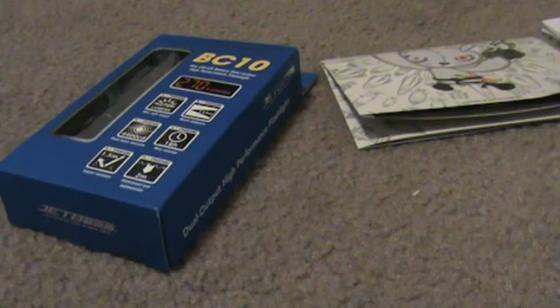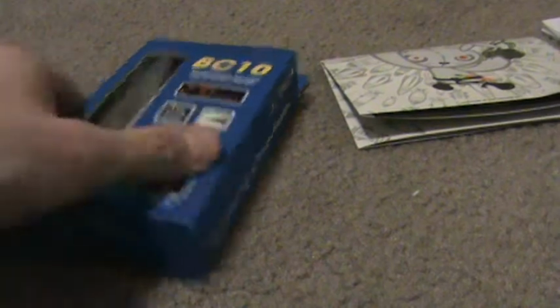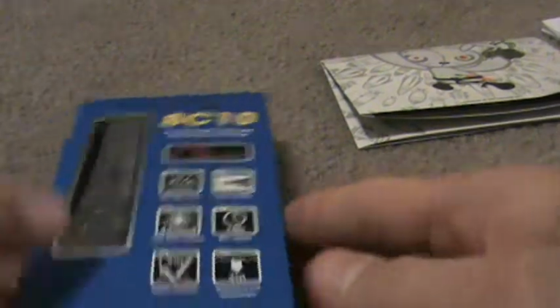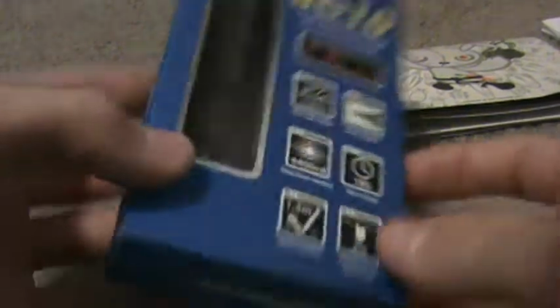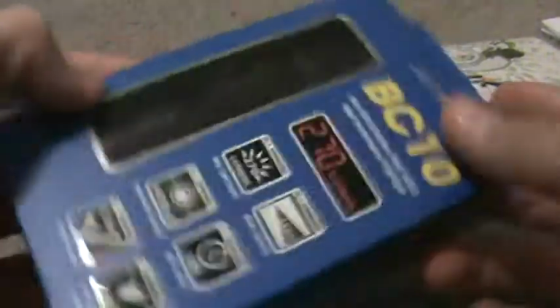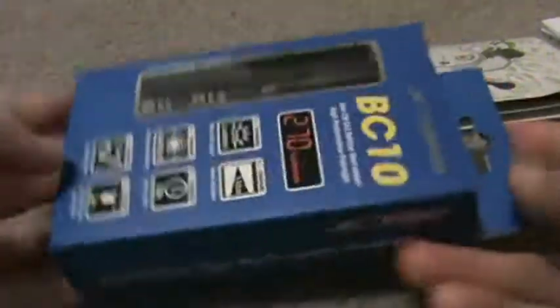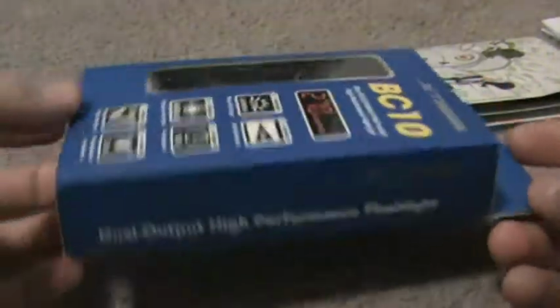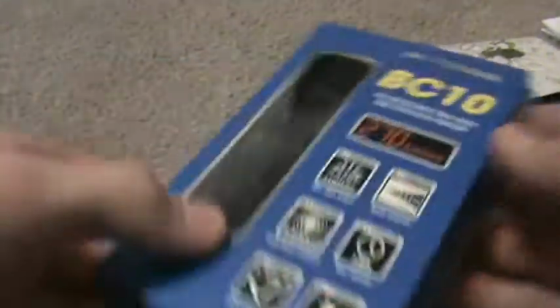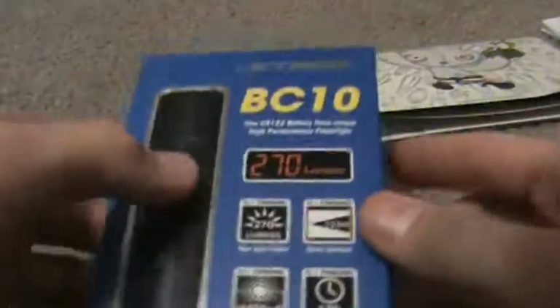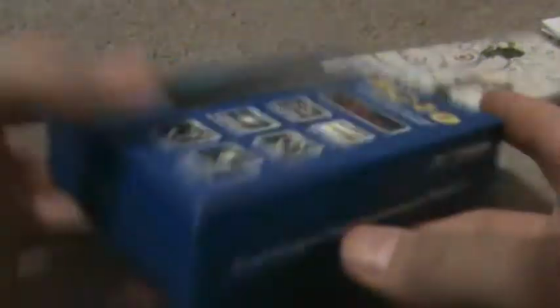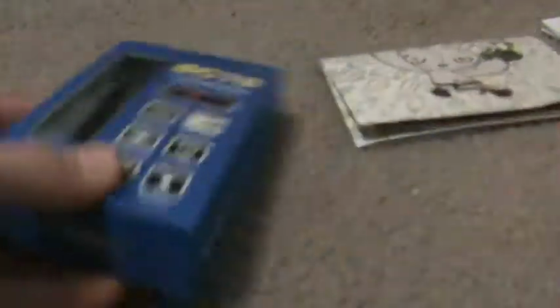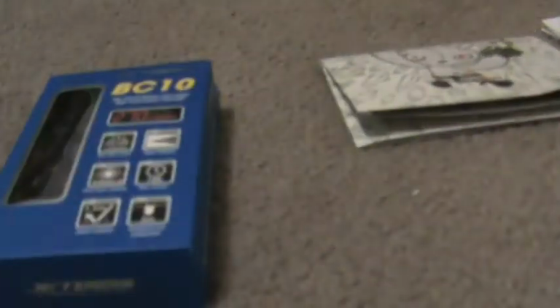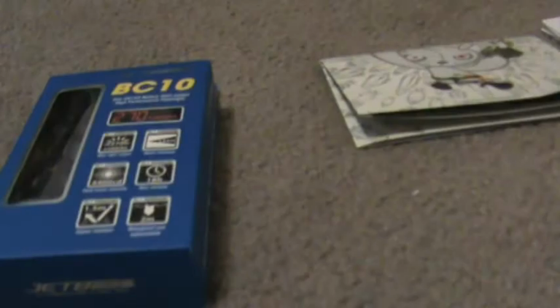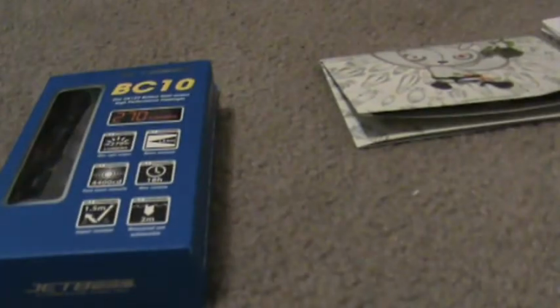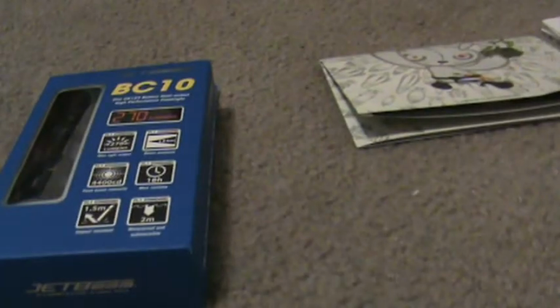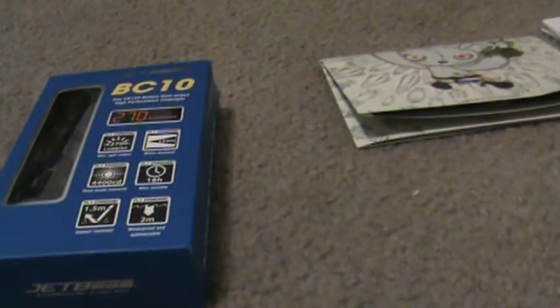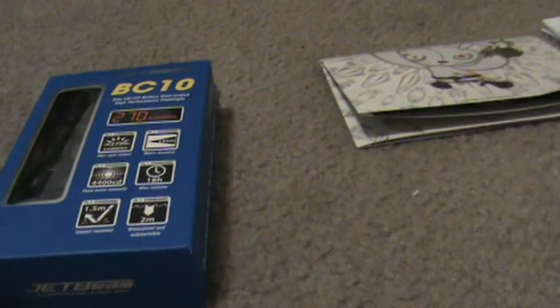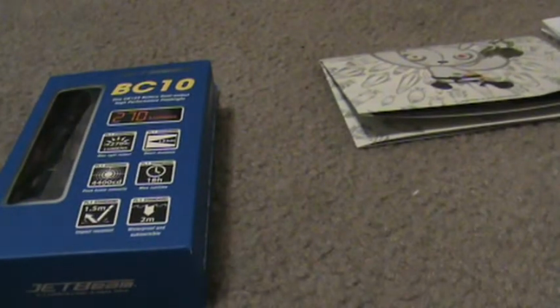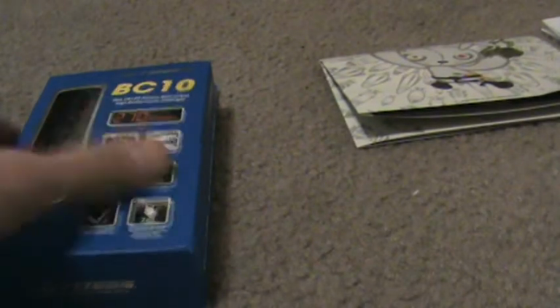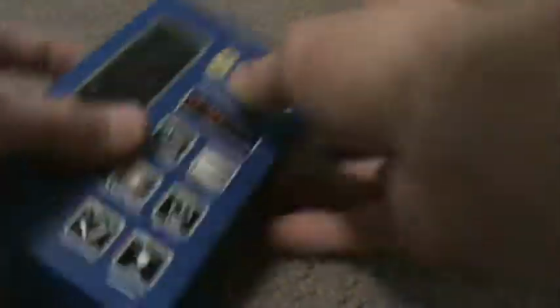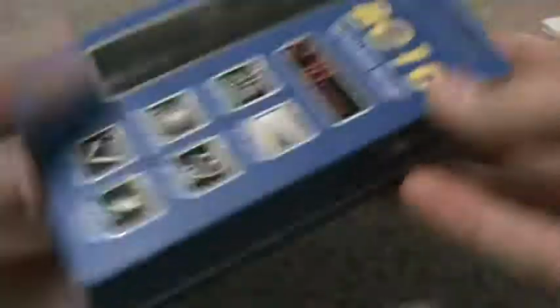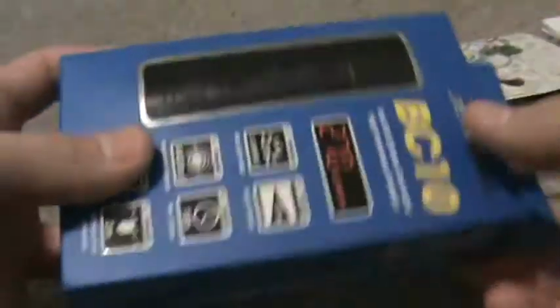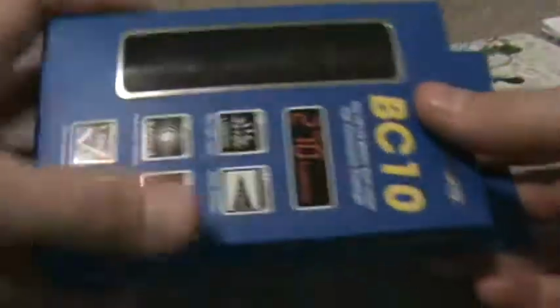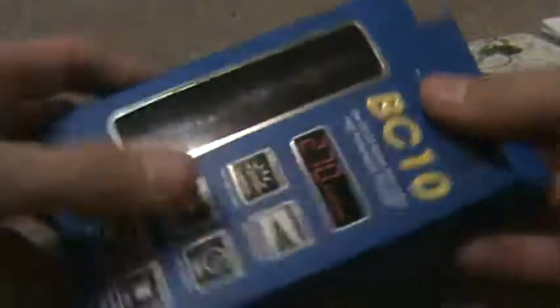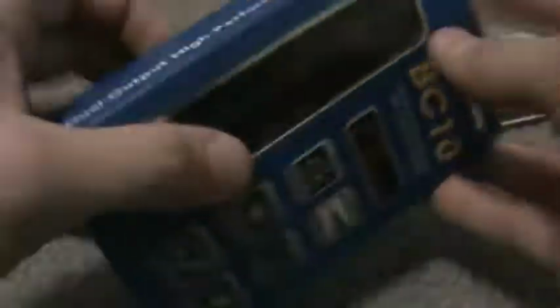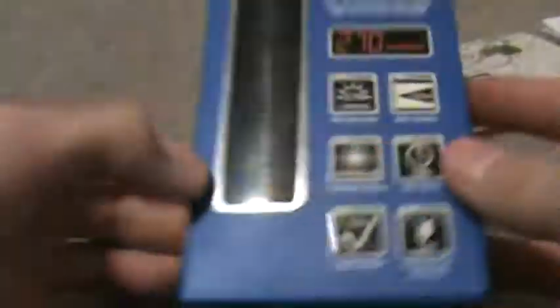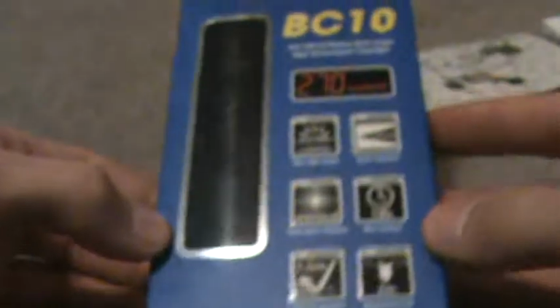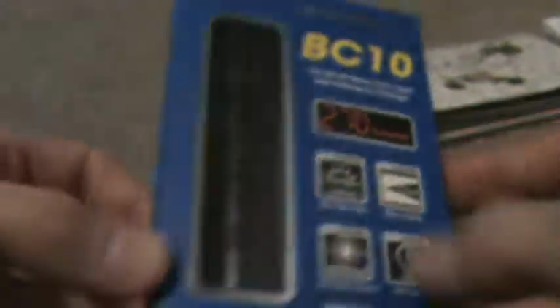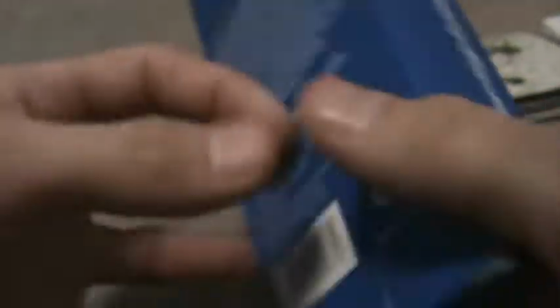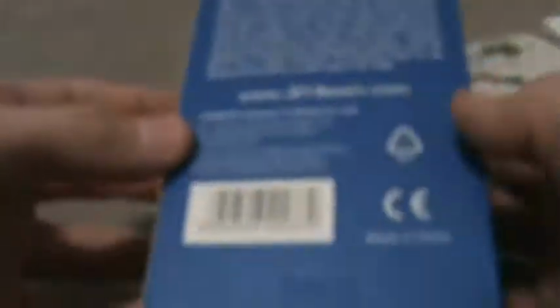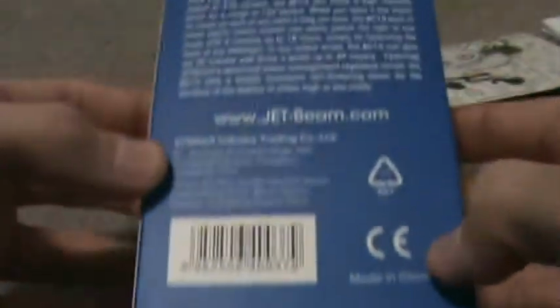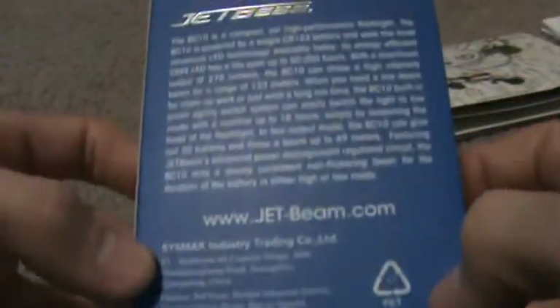Hey guys, I was doing a really quick review of the BC-10, let me grab this real quick. The flashlight comes in the package like this — here's the package, here's the back of it.